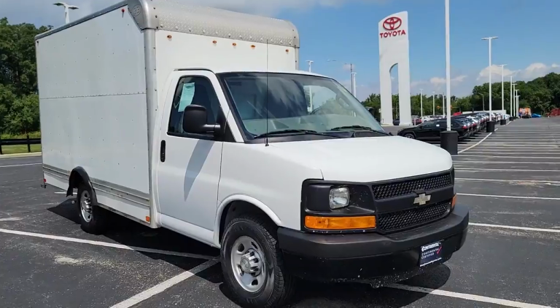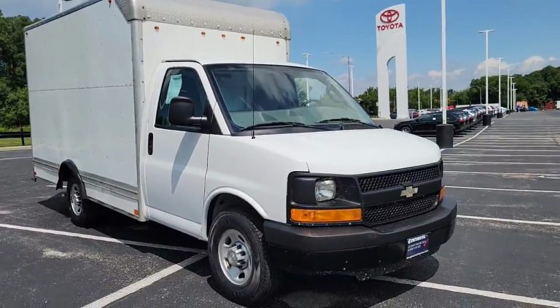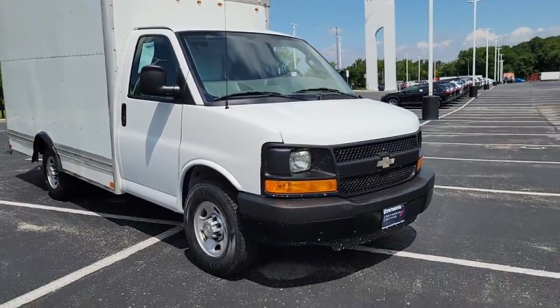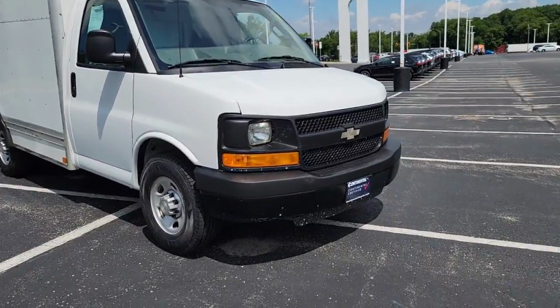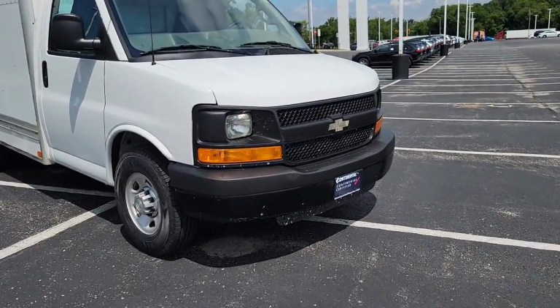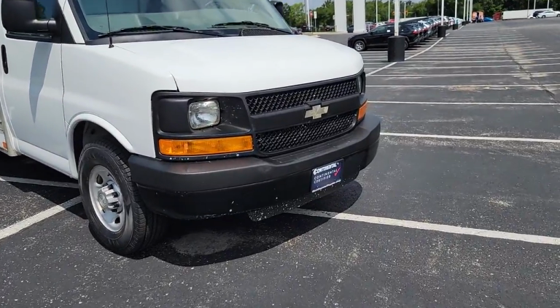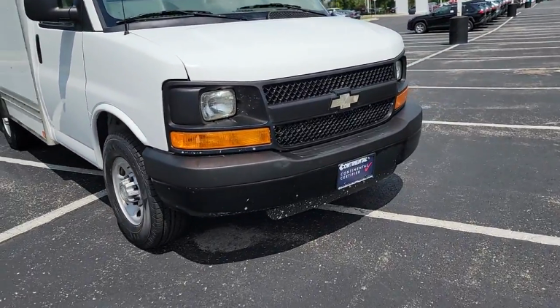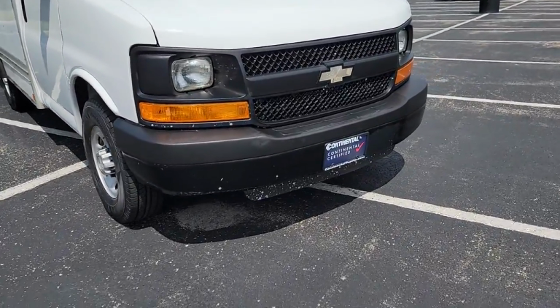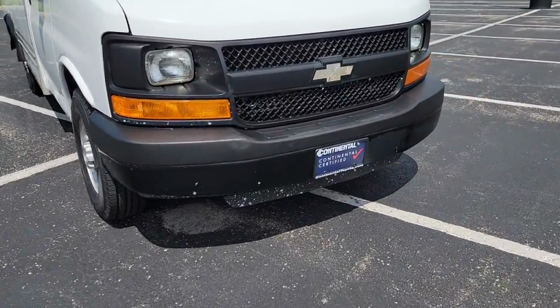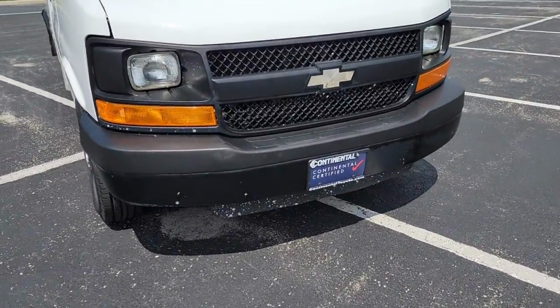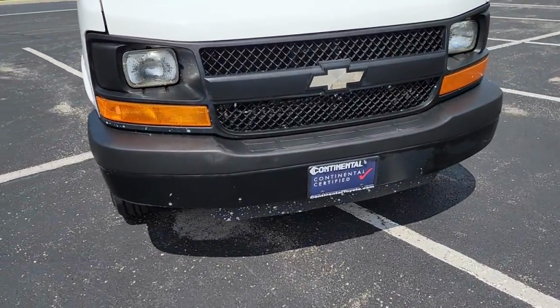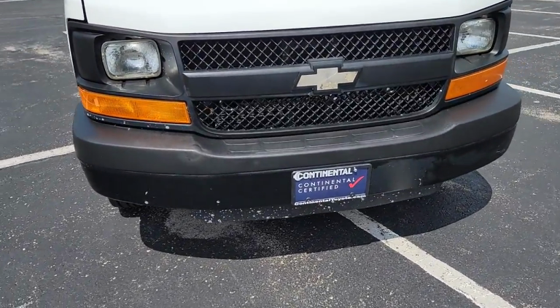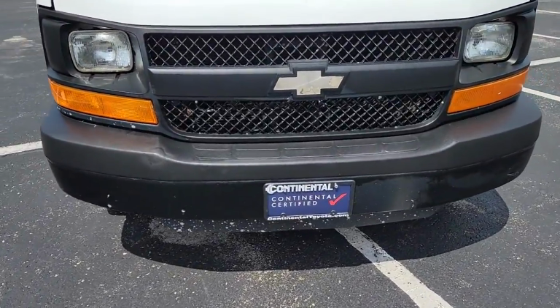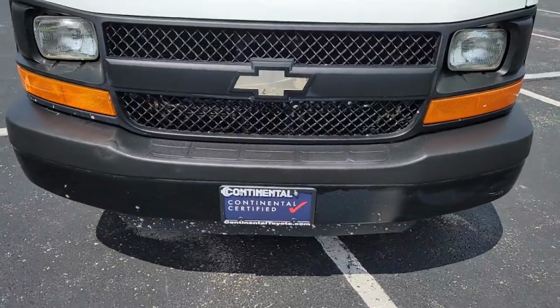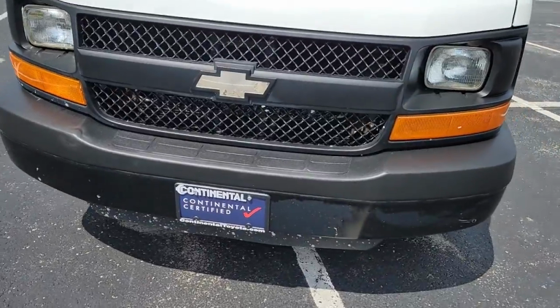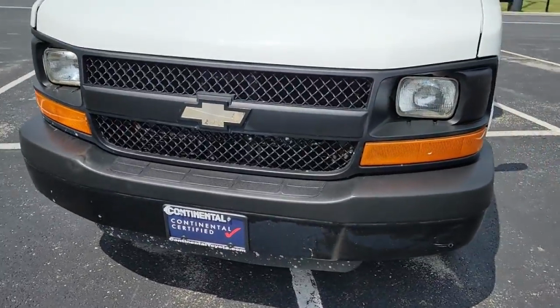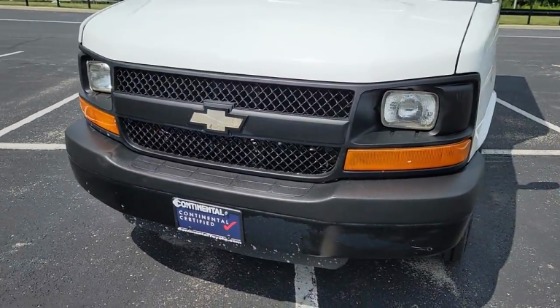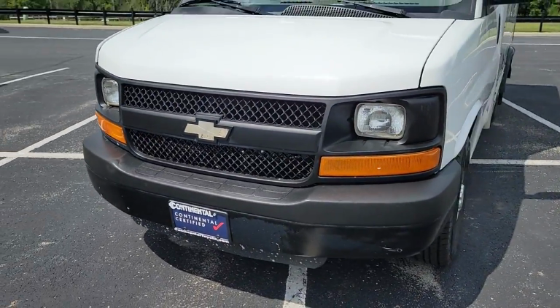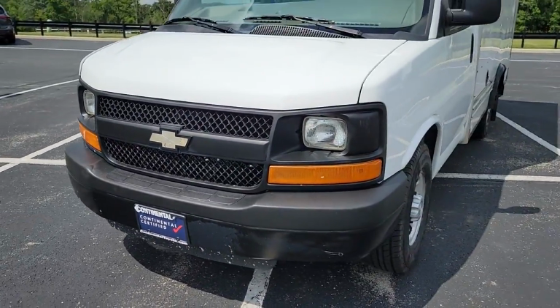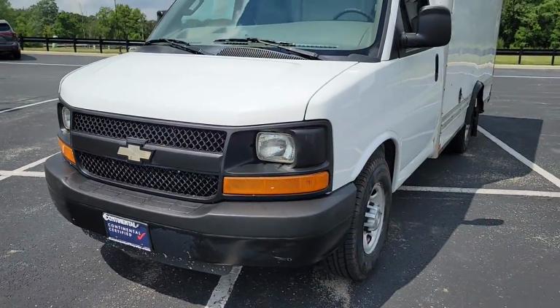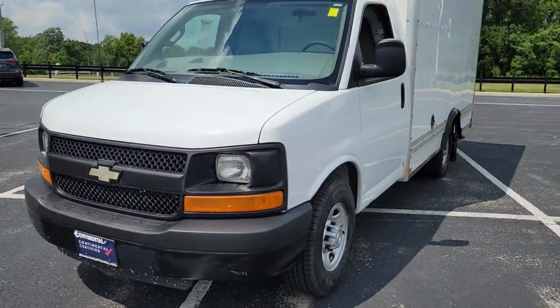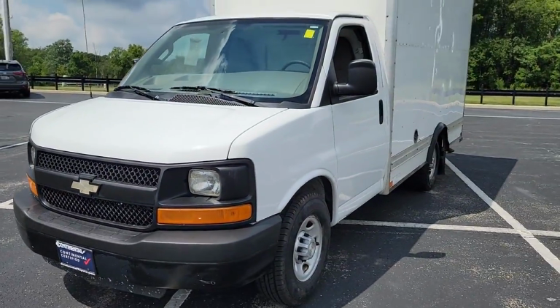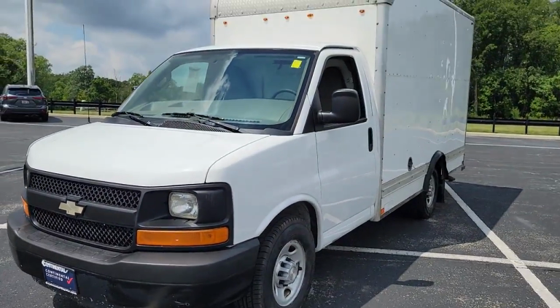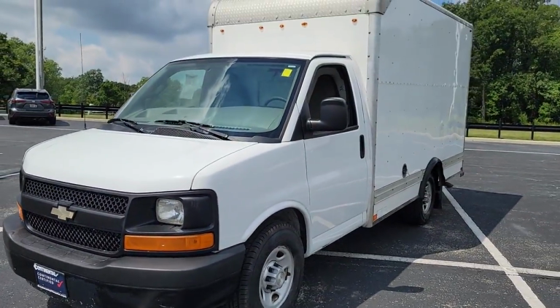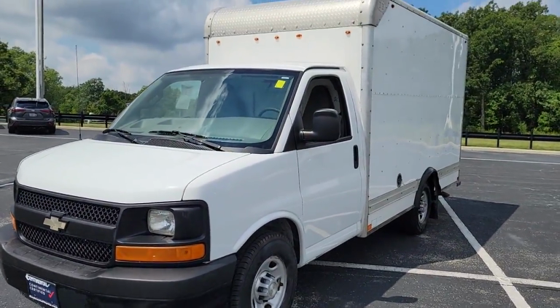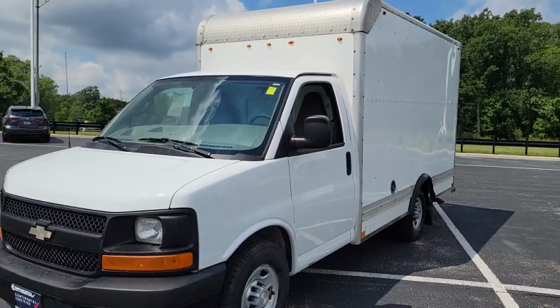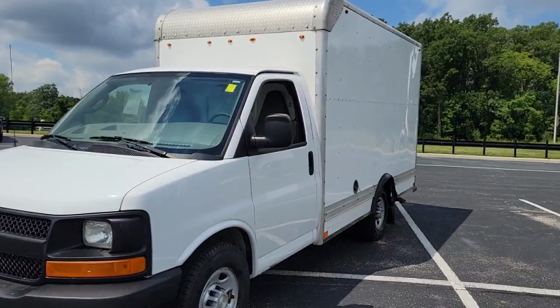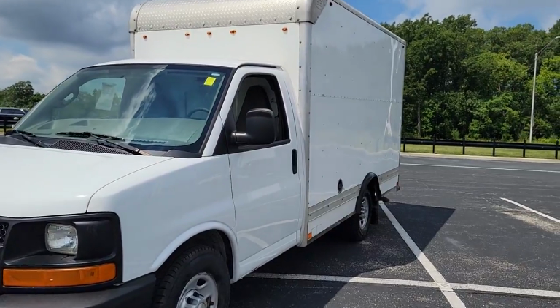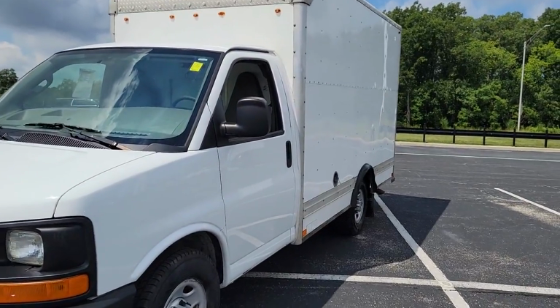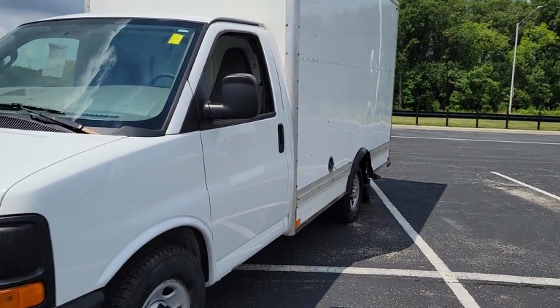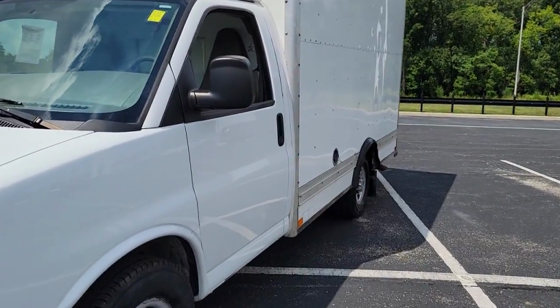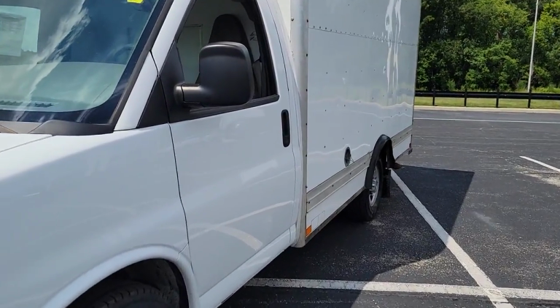Go home happy with the 2016 Chevrolet Express. With less than 150,000 miles on the odometer, this vehicle provides excellent value.